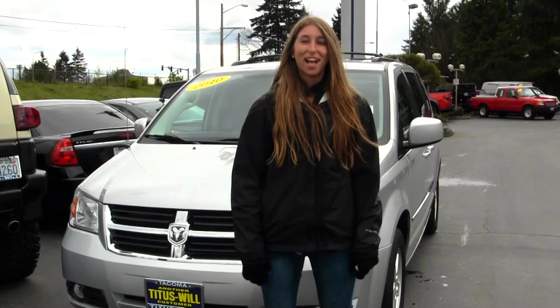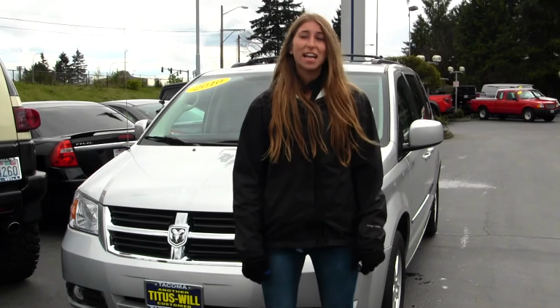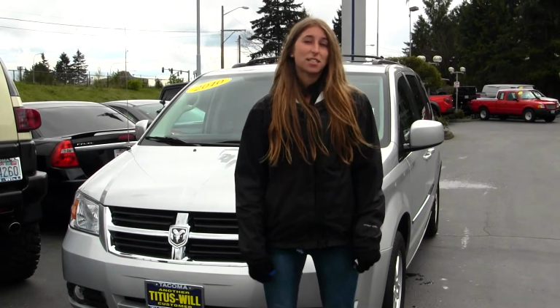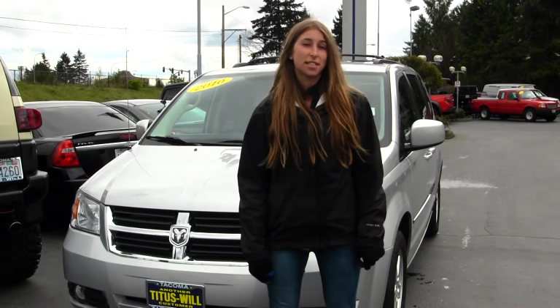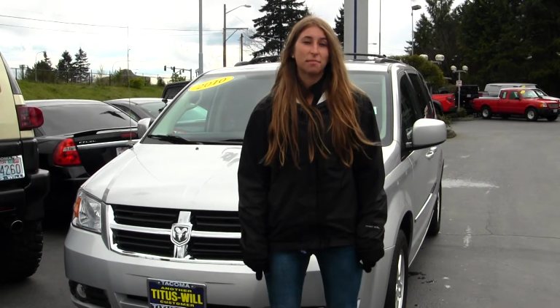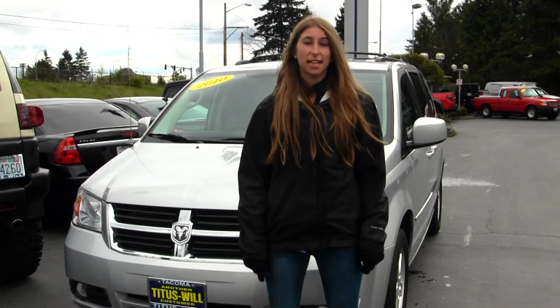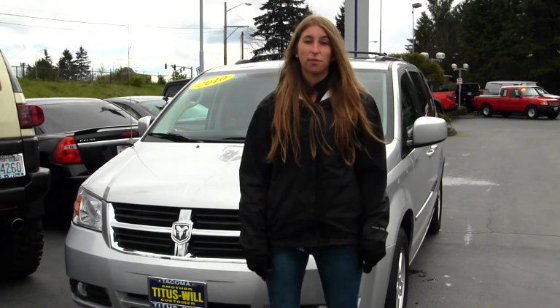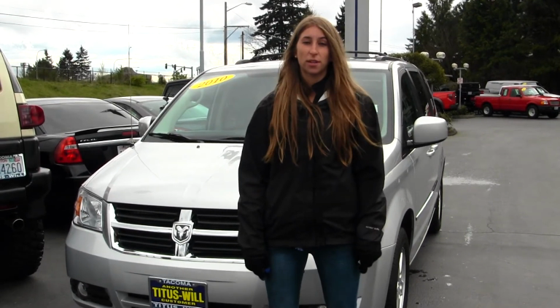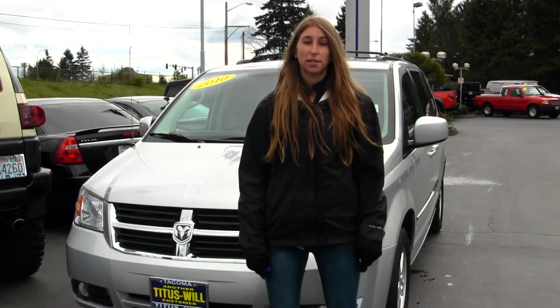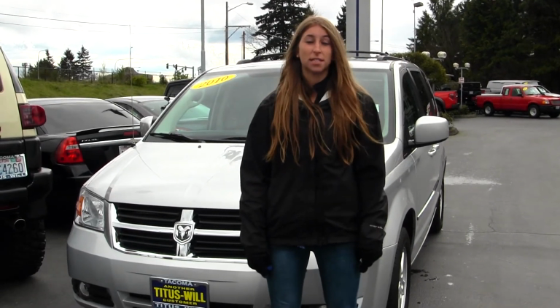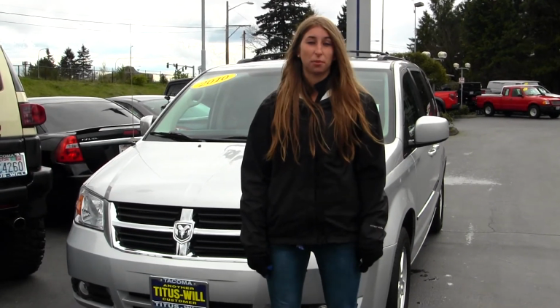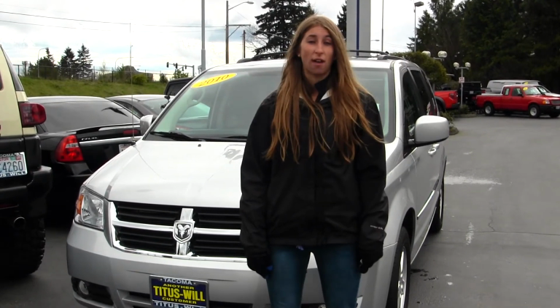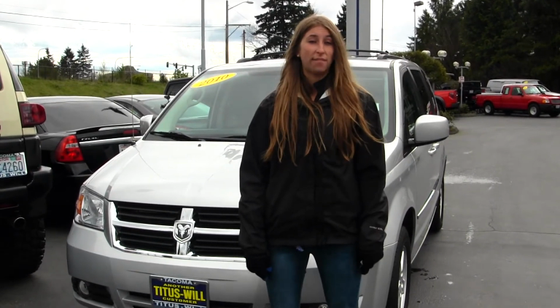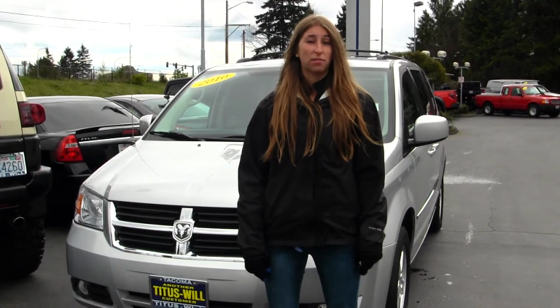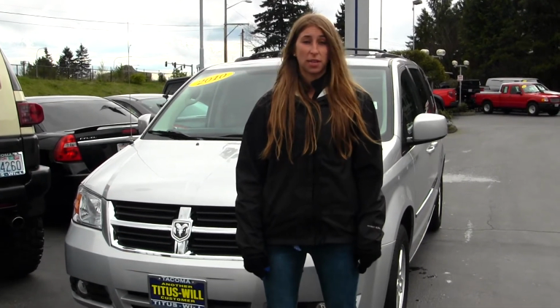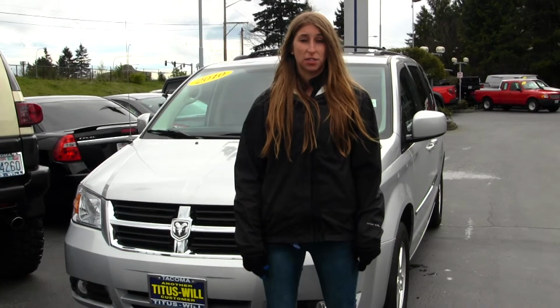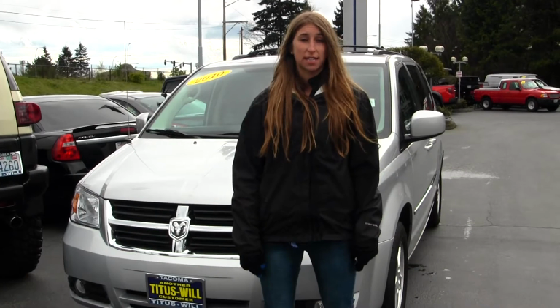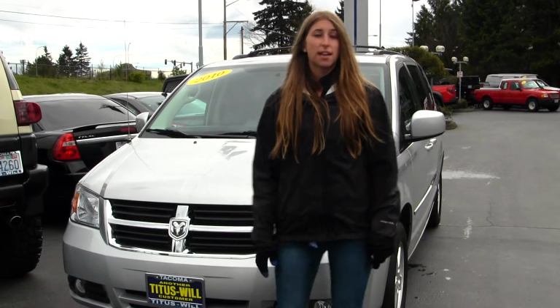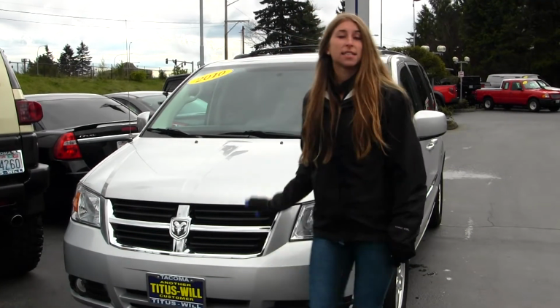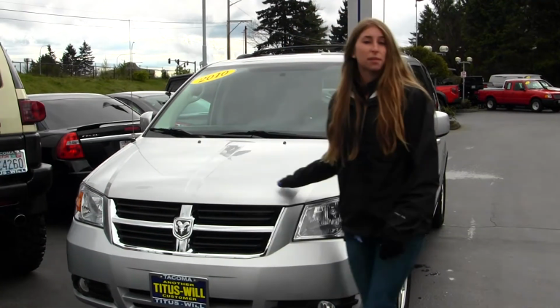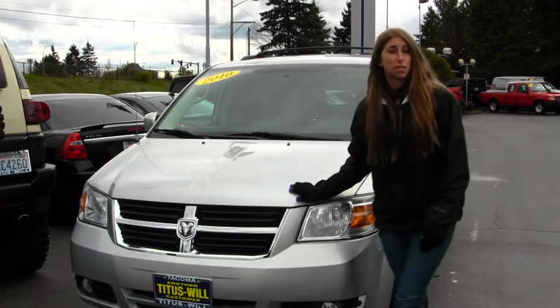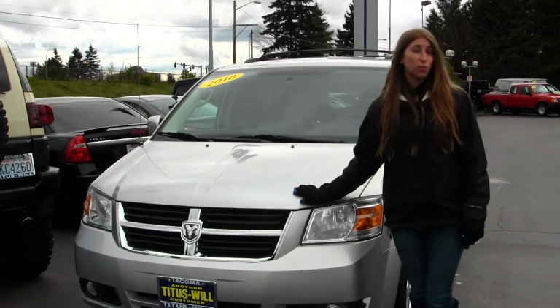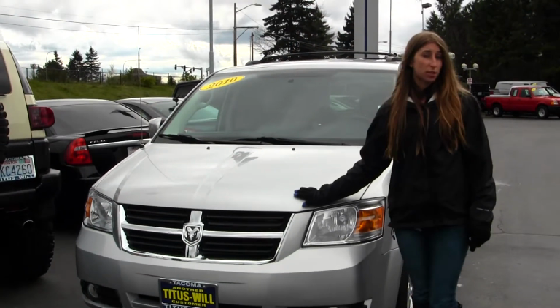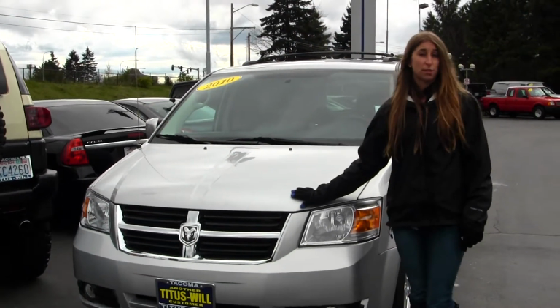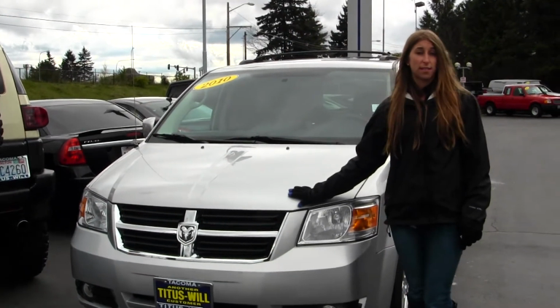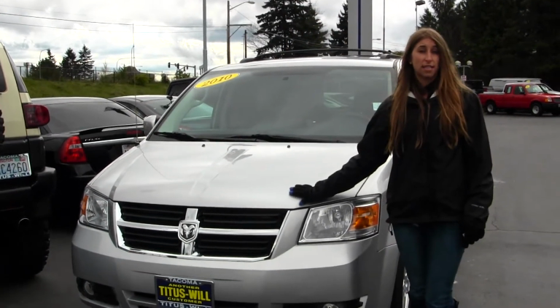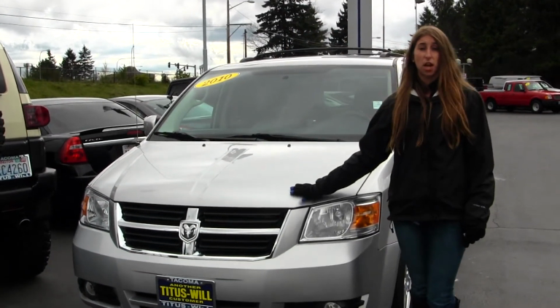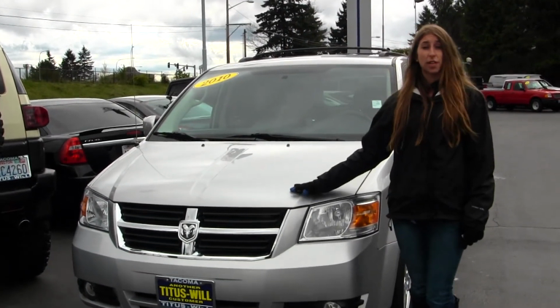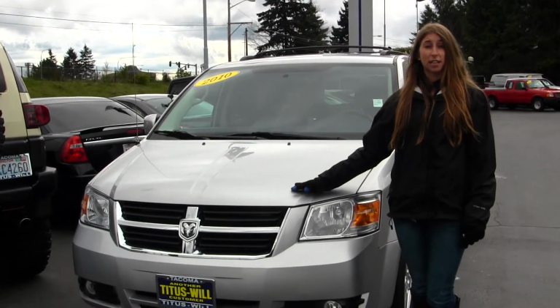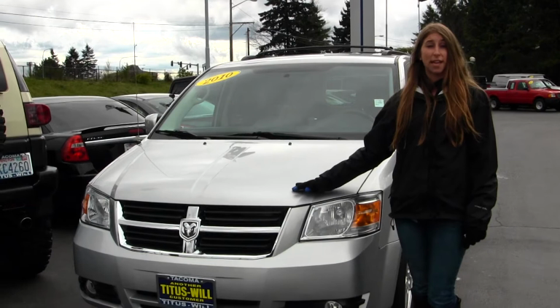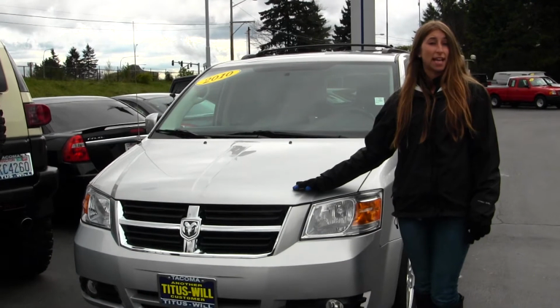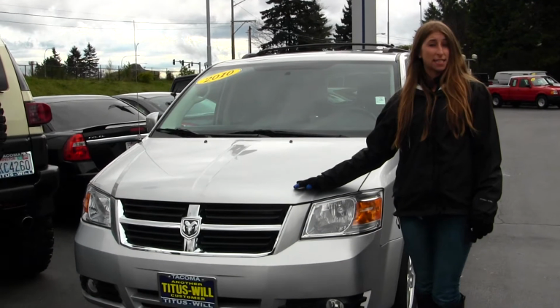Hi, this is Chelsea. Today I'm at Titusville 4 located in Tacoma off I-5 on the 38th Street Exit. Today we're looking at this beautiful silver 2010 Dodge Grand Caravan SXT.